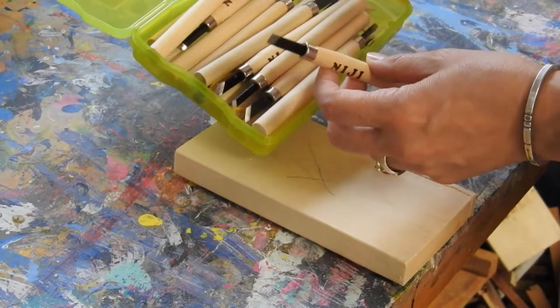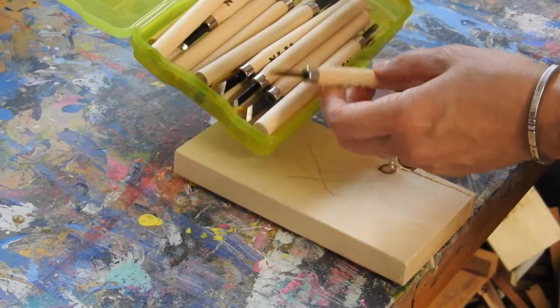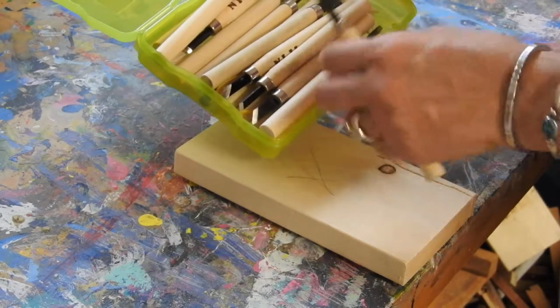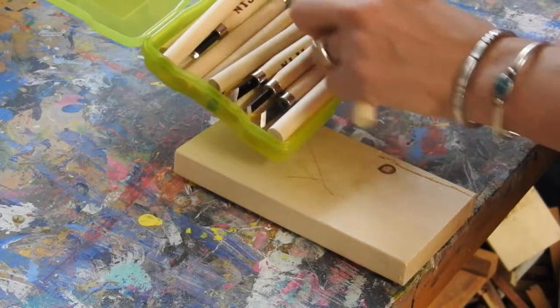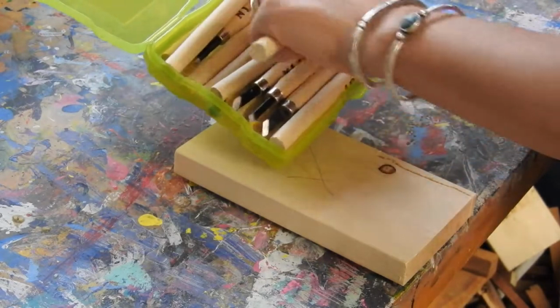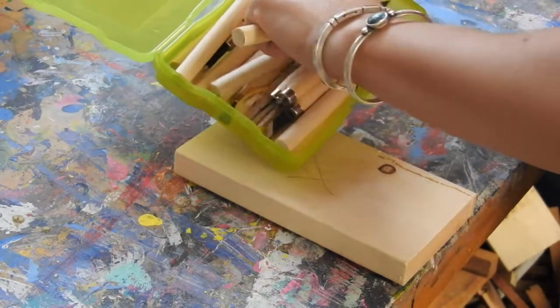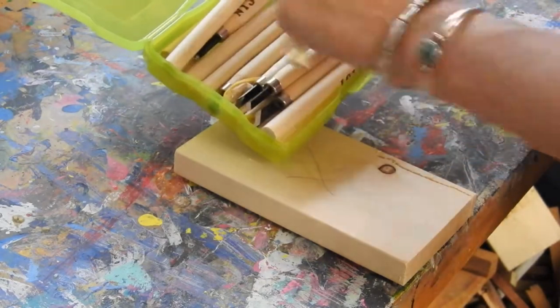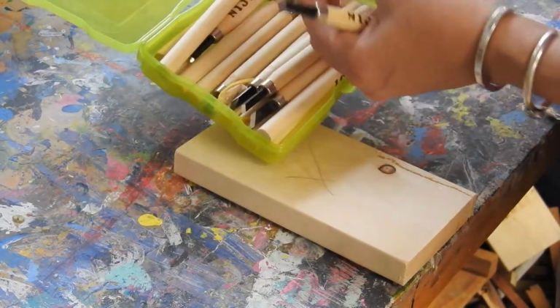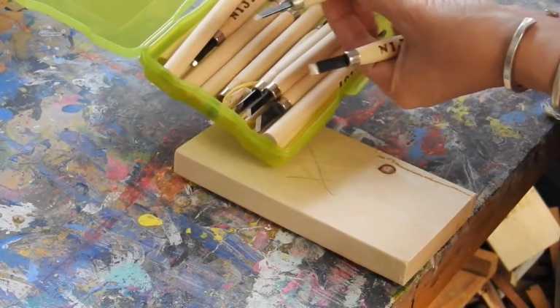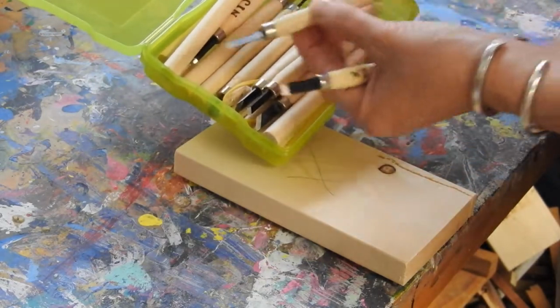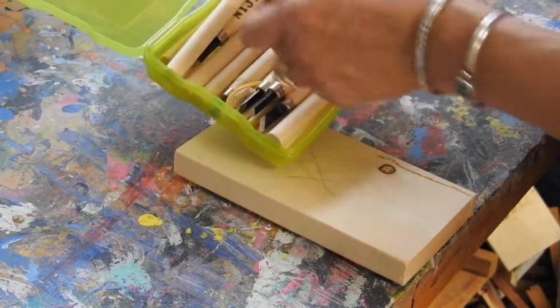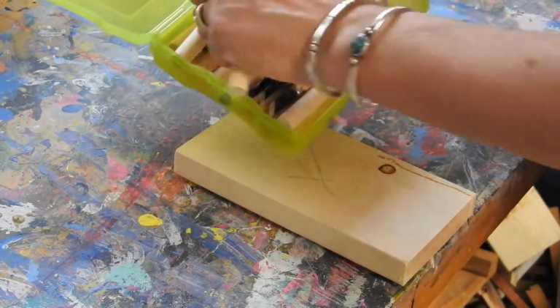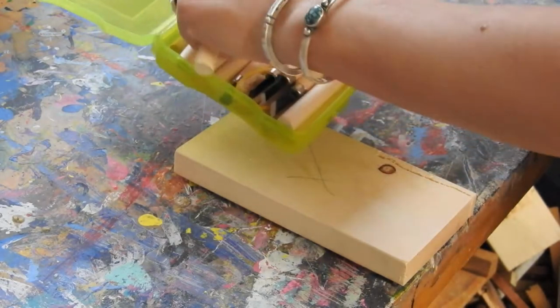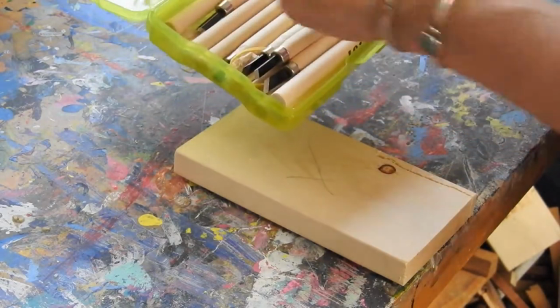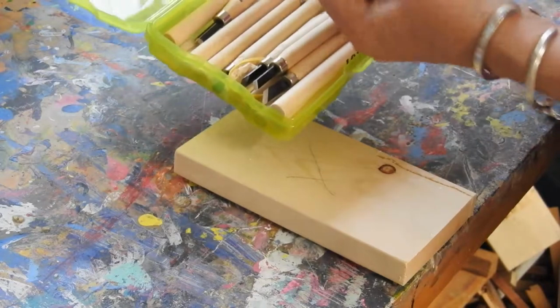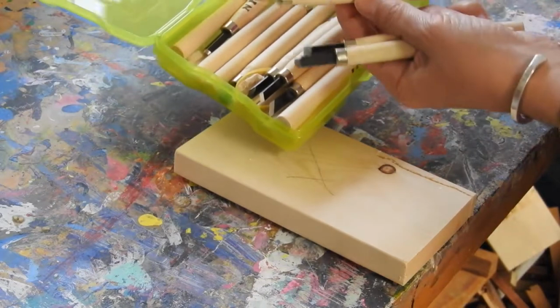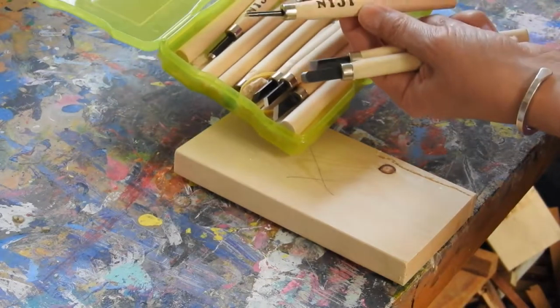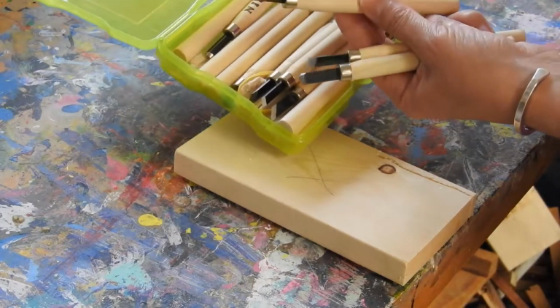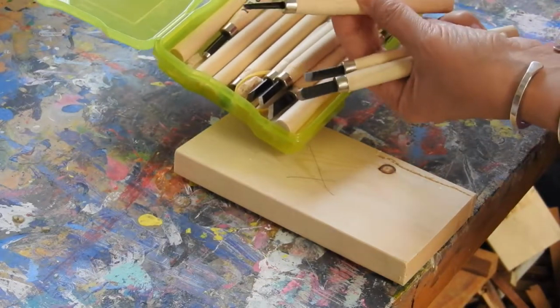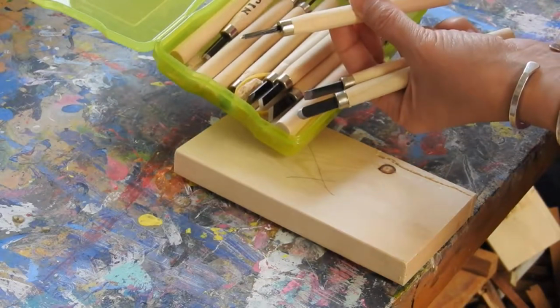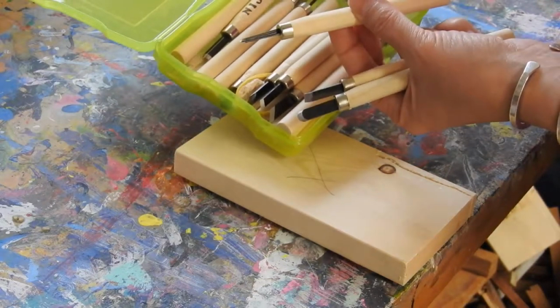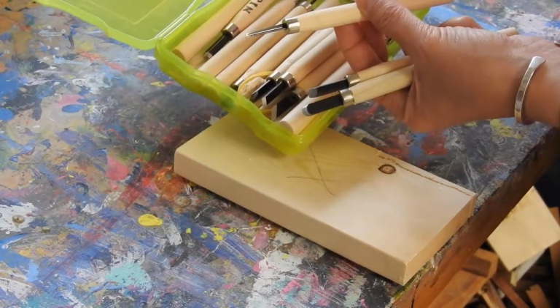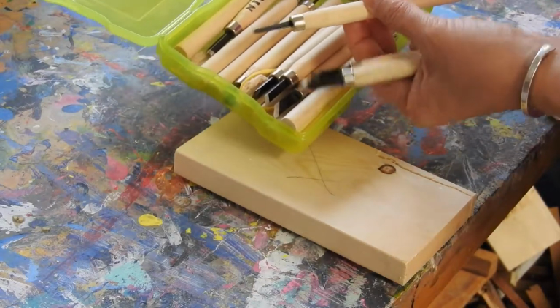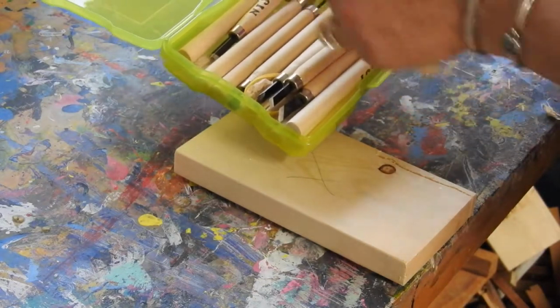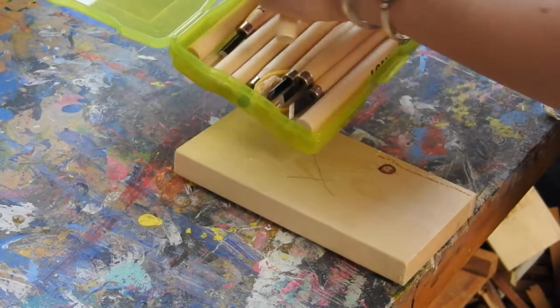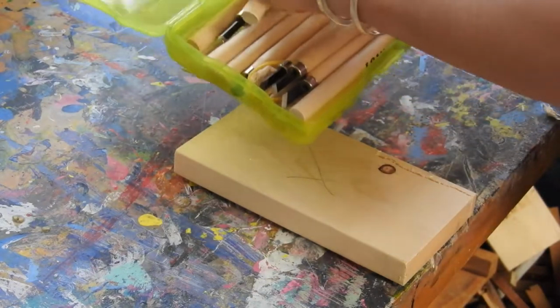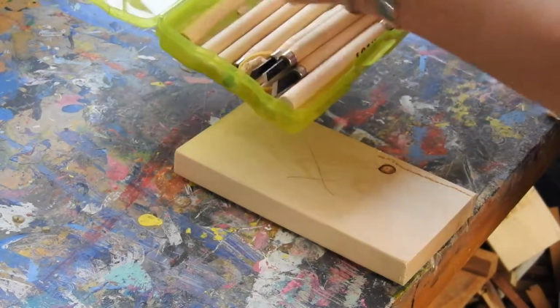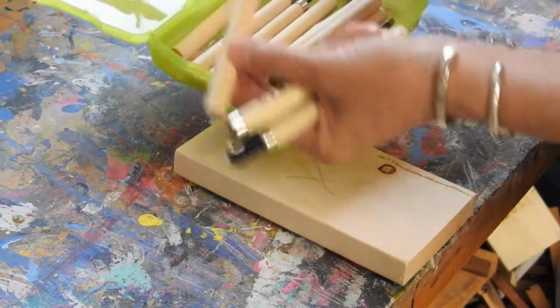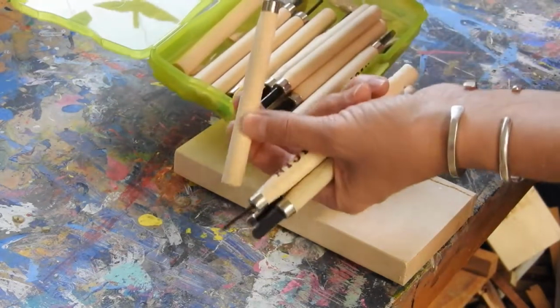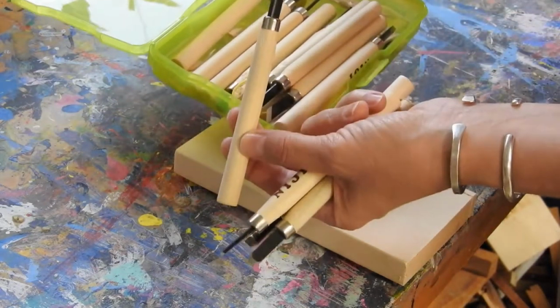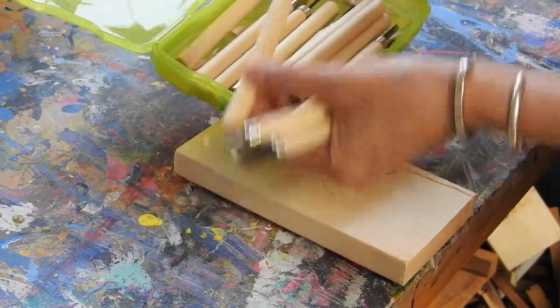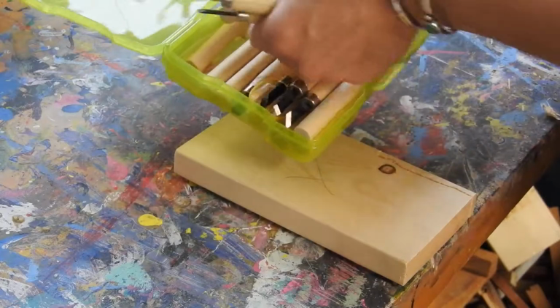Some of them cut, some of them will gouge, some of them will gouge very thin lines like this. So you can see there's all different kinds.